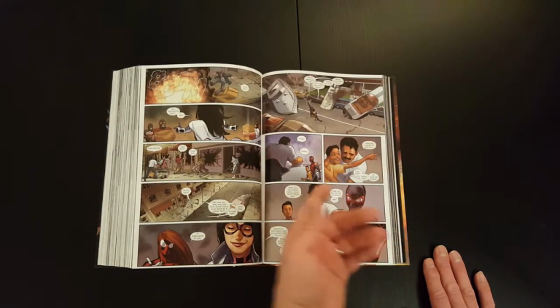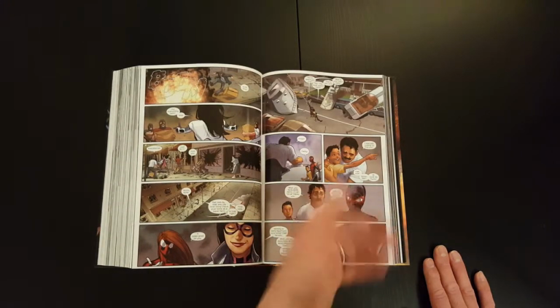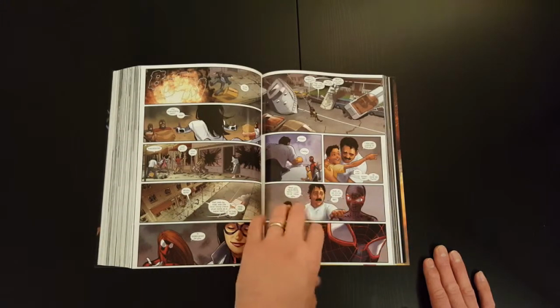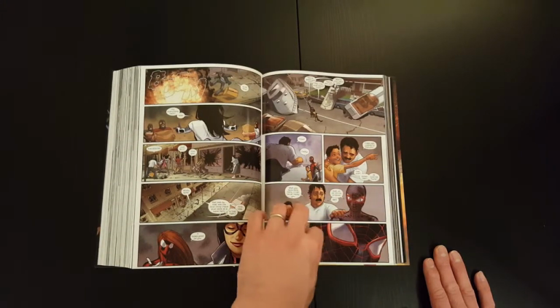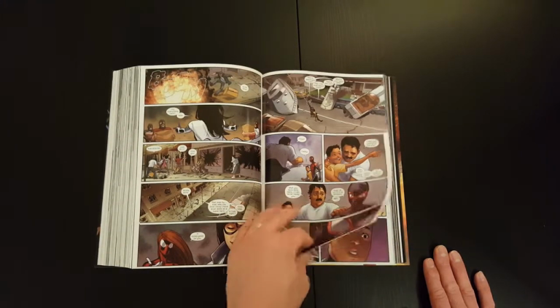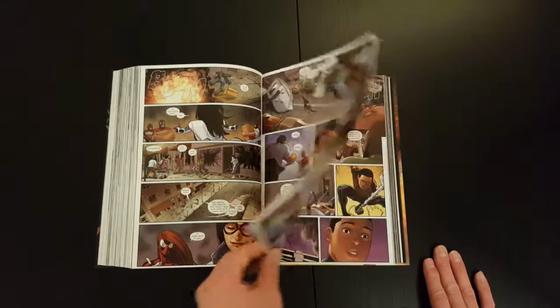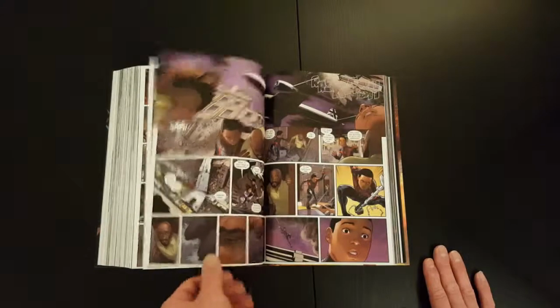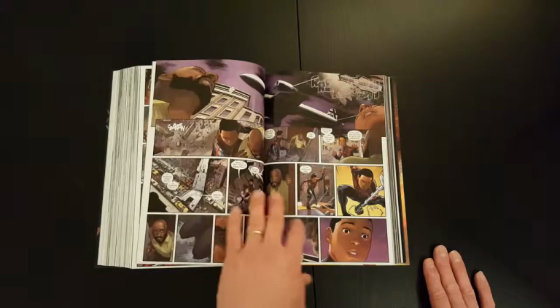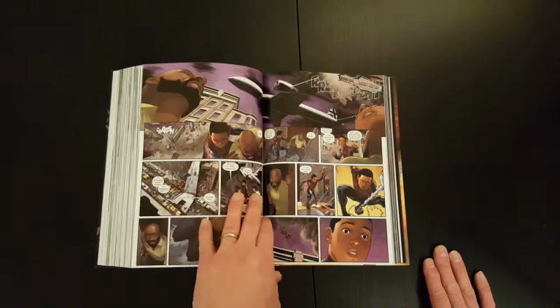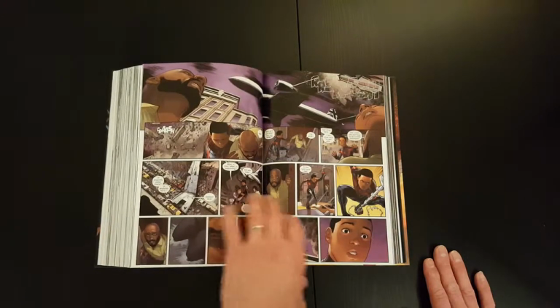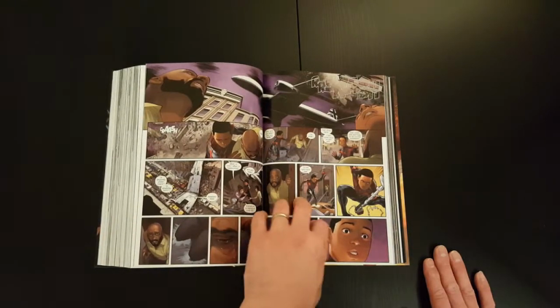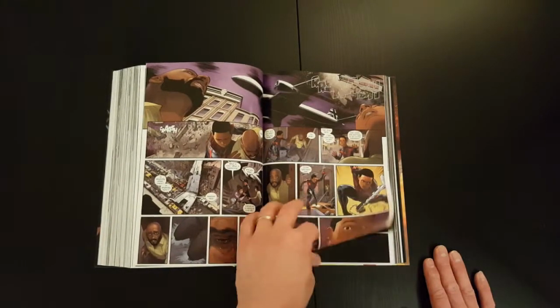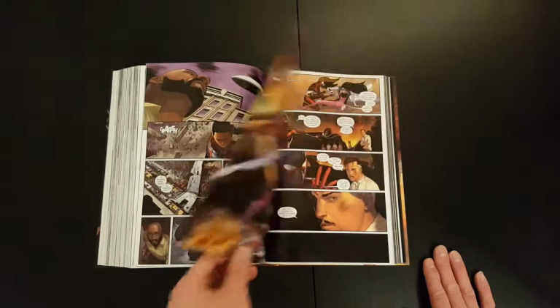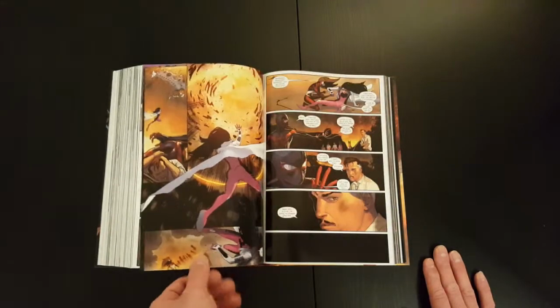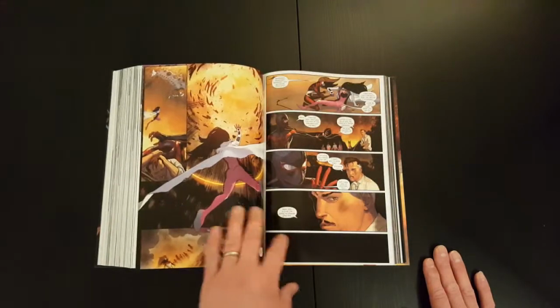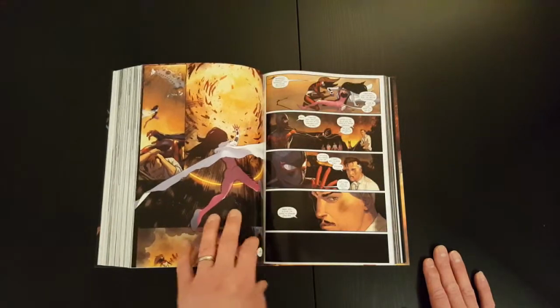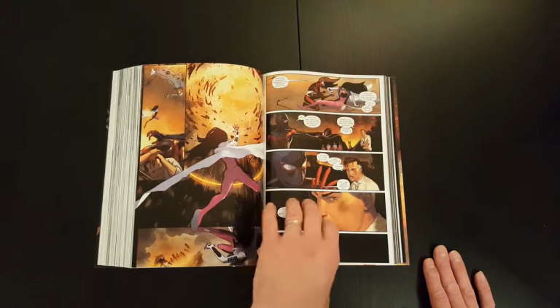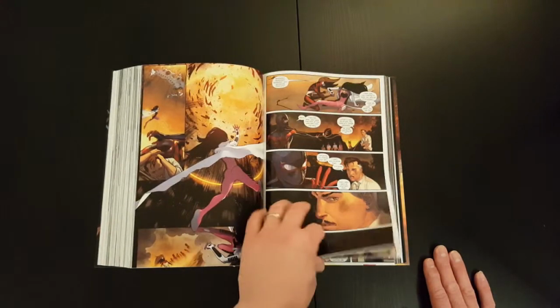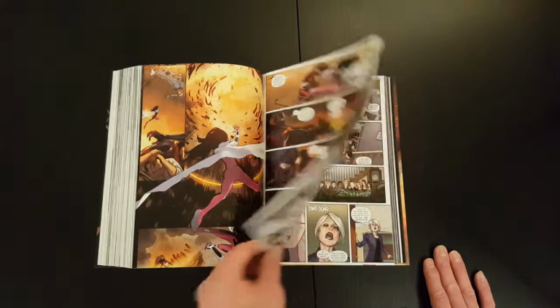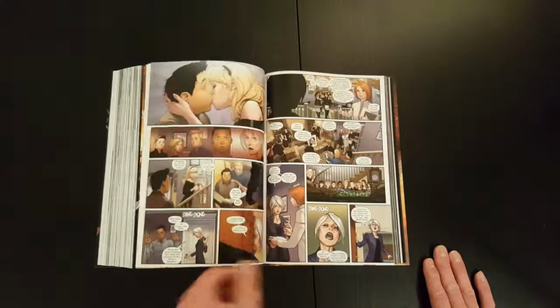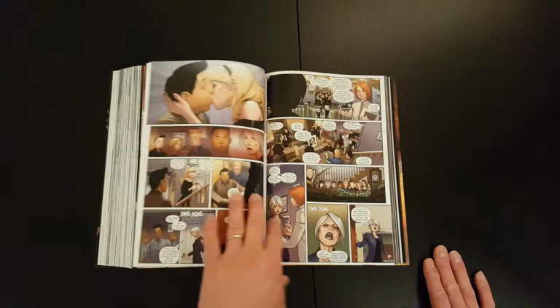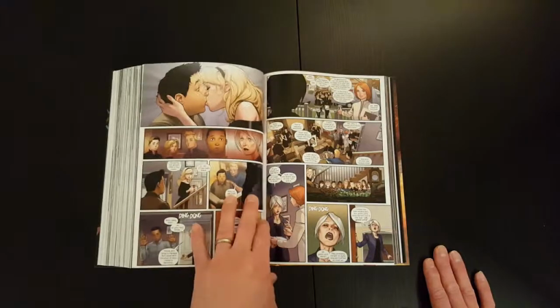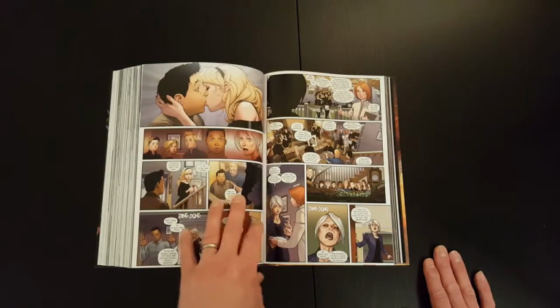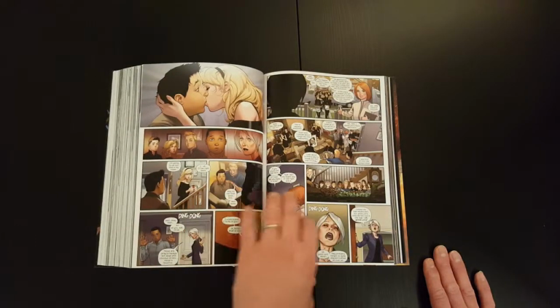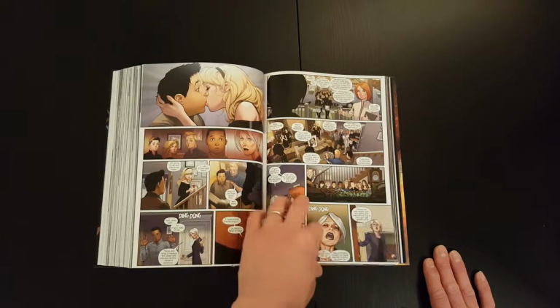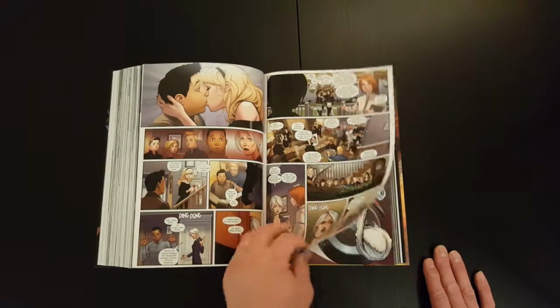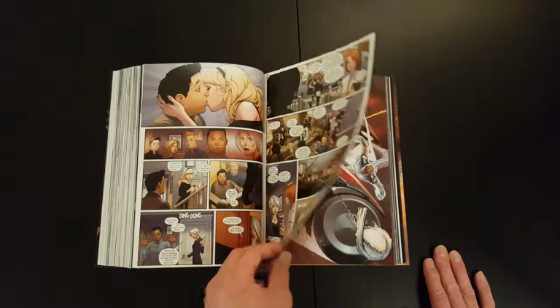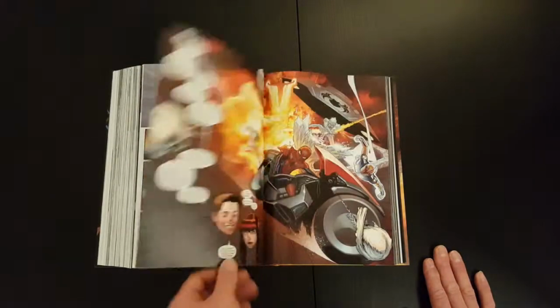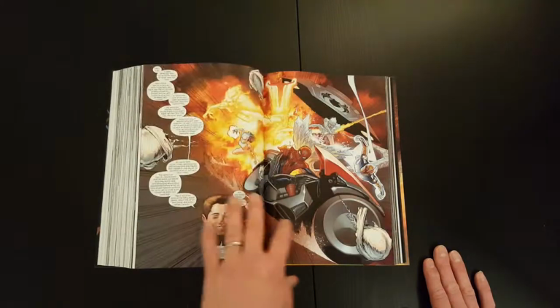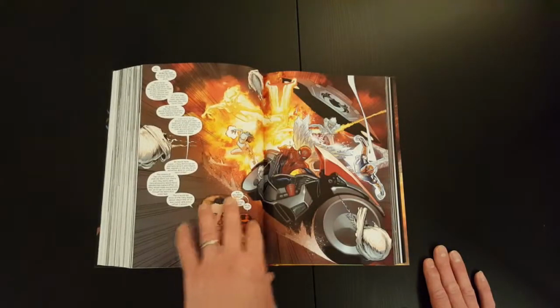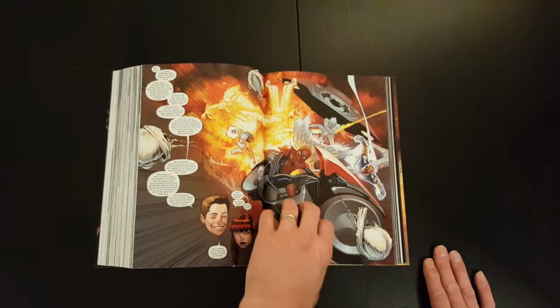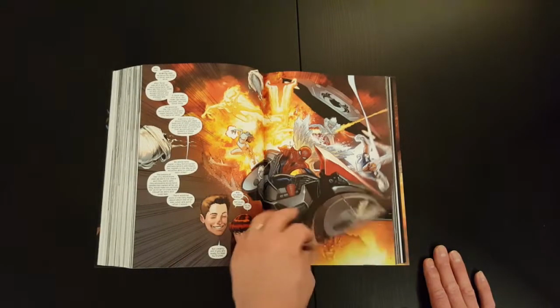I do like the look of the suit as well. I always liked the traditional red Spider-Man suit, but this is also distinctive in its own way.